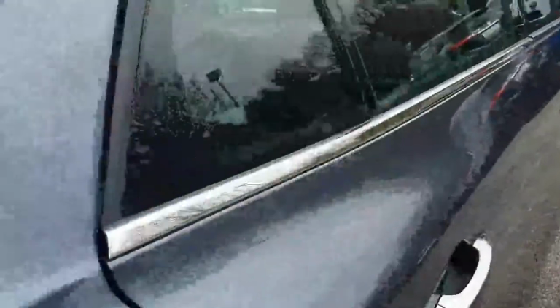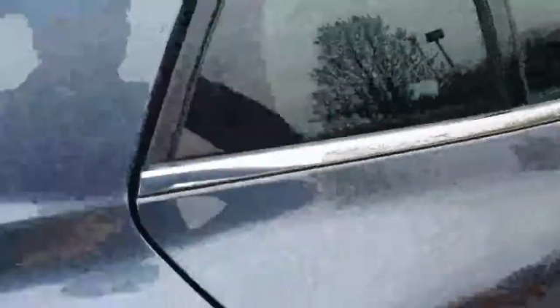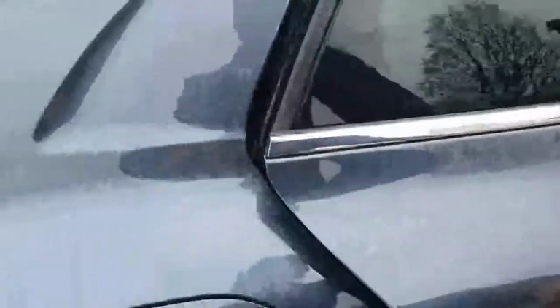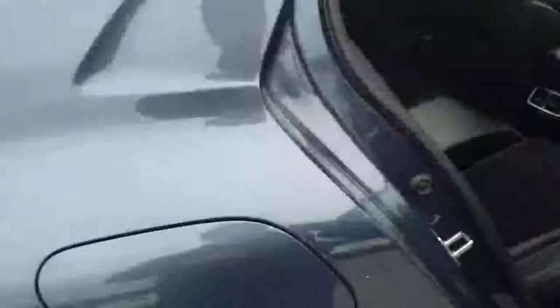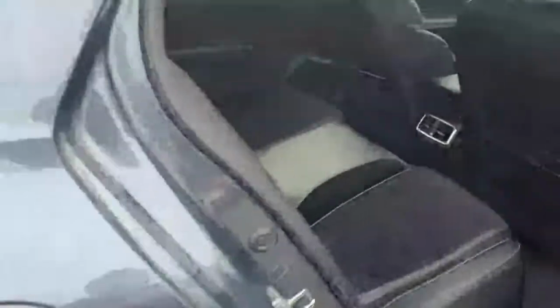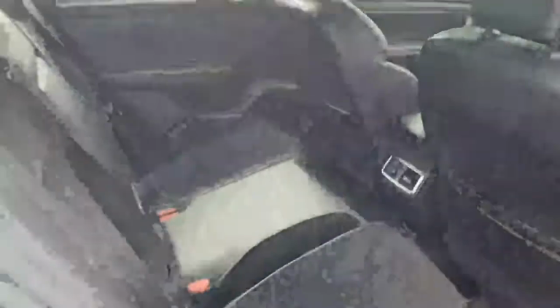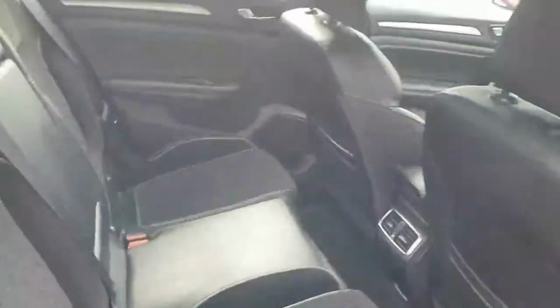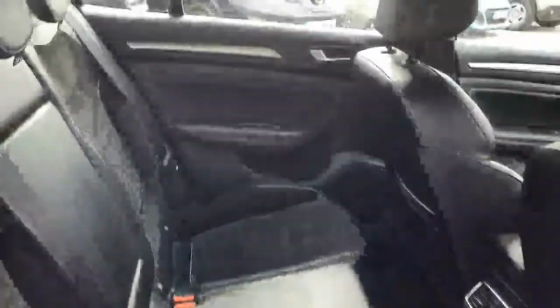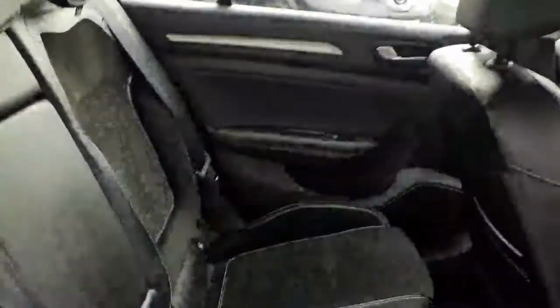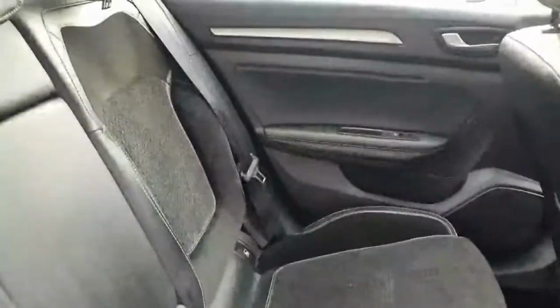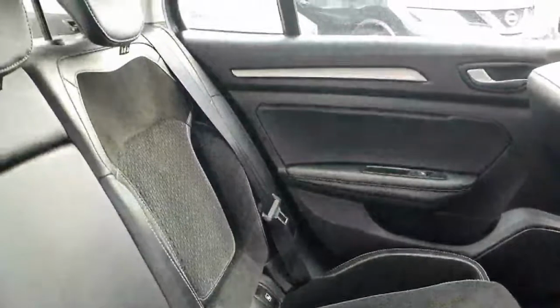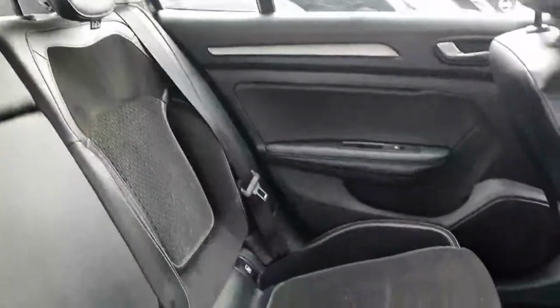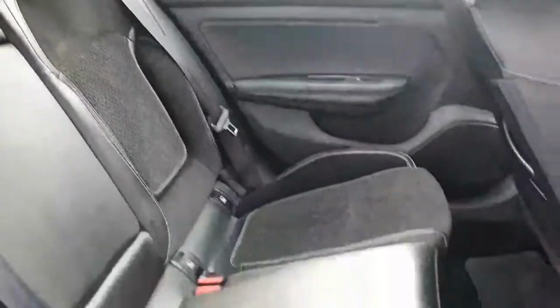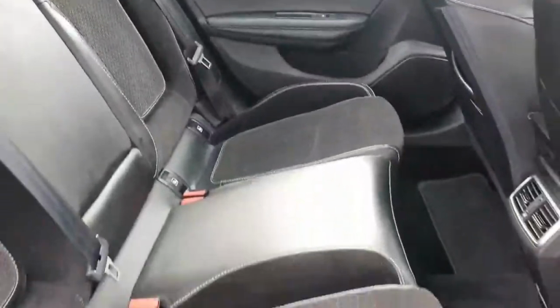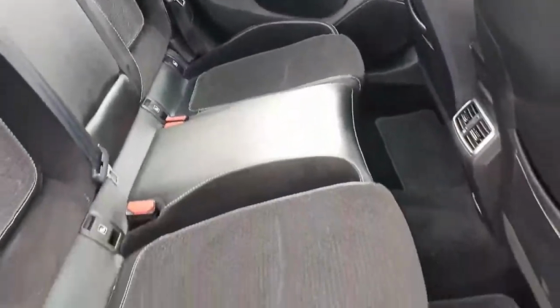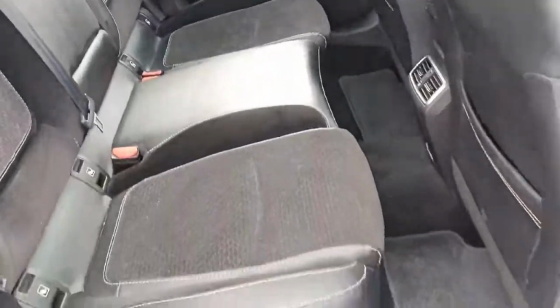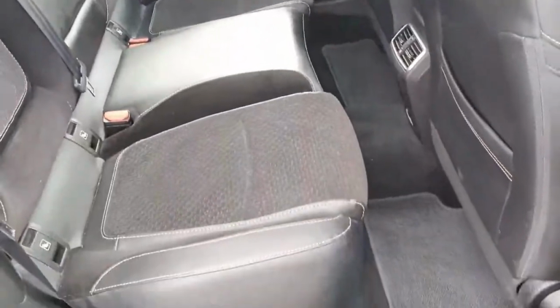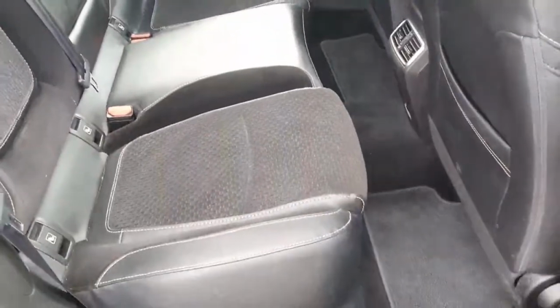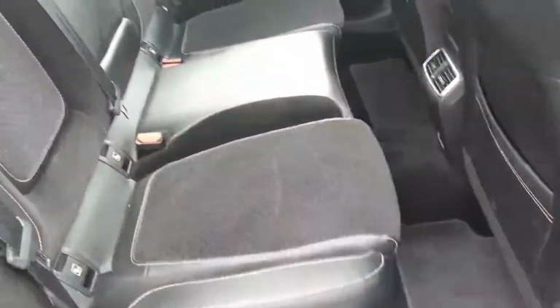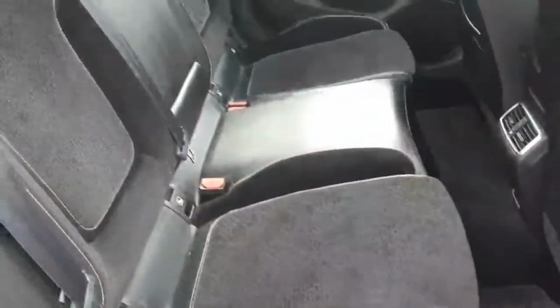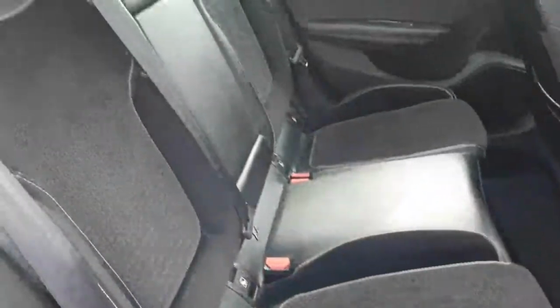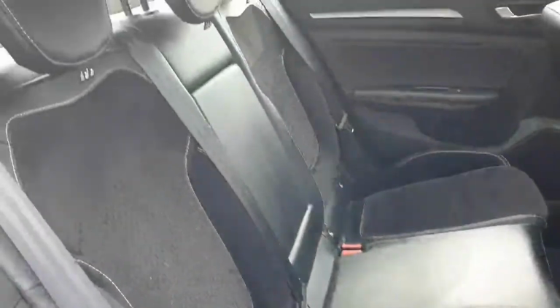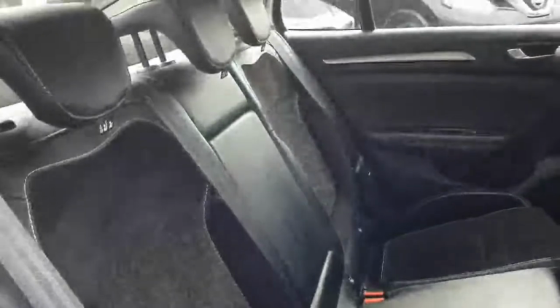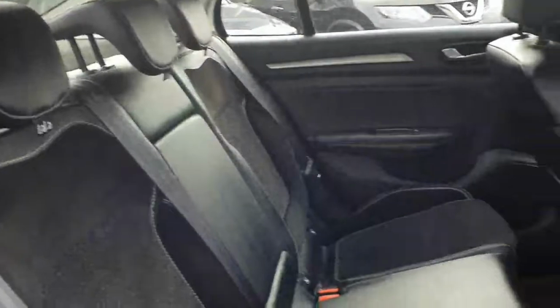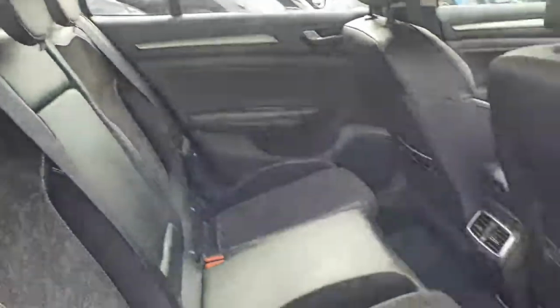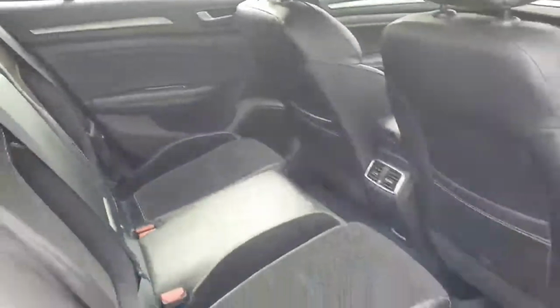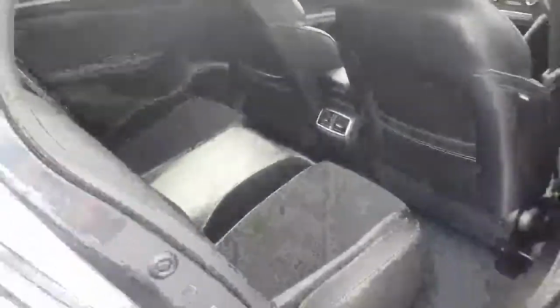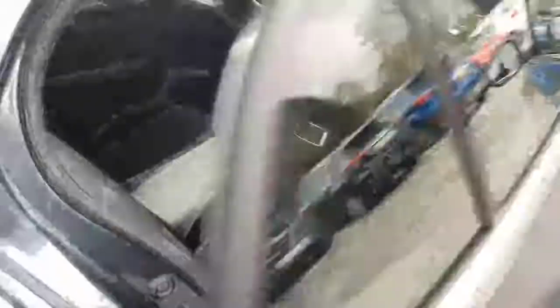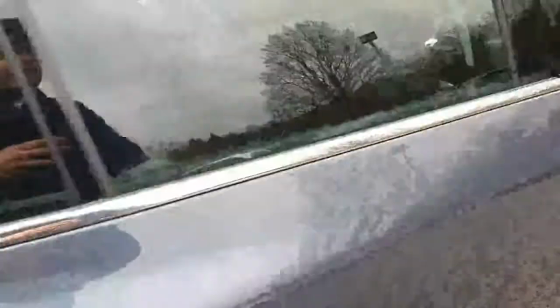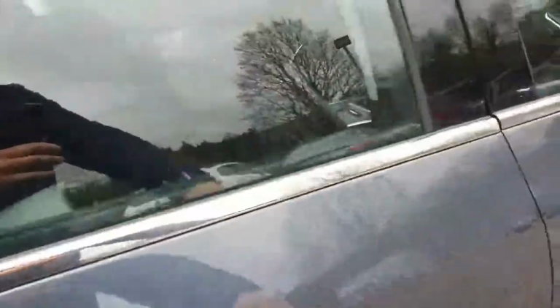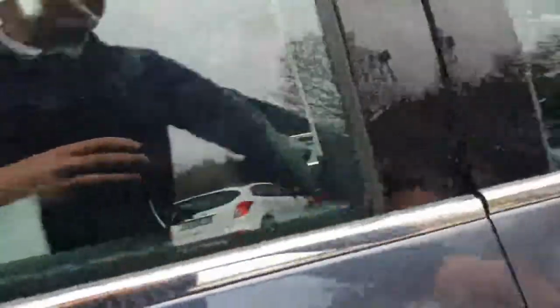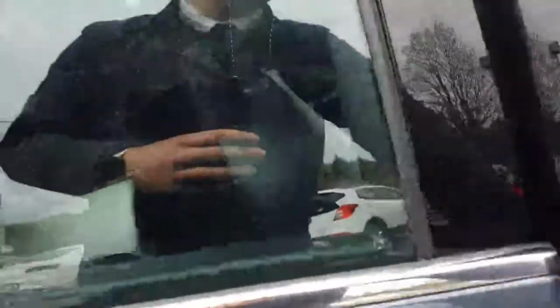Just moving into the interior of the vehicle, finished off with half leather inside. Beautiful finish, lovely and spacious as well with plenty of leg room, isofix points to the rear, and really comfortable seating with the Renault Megane.